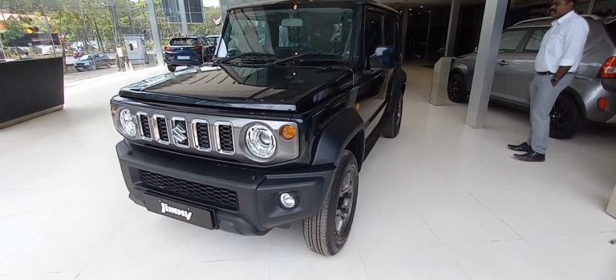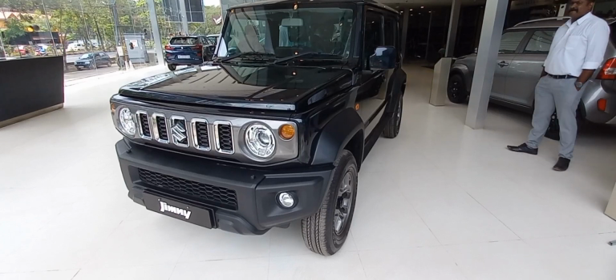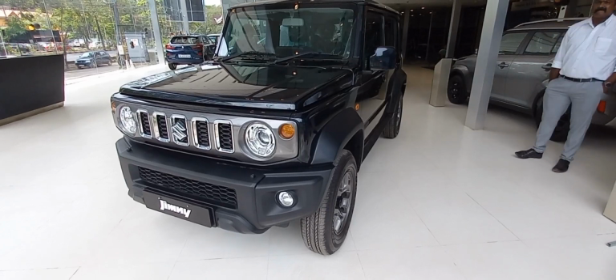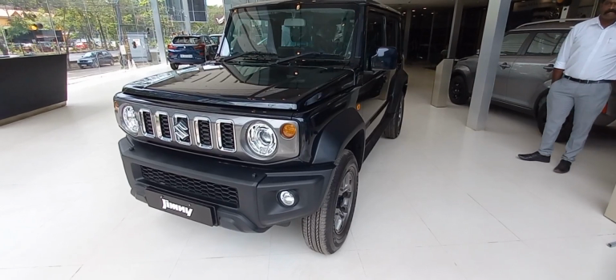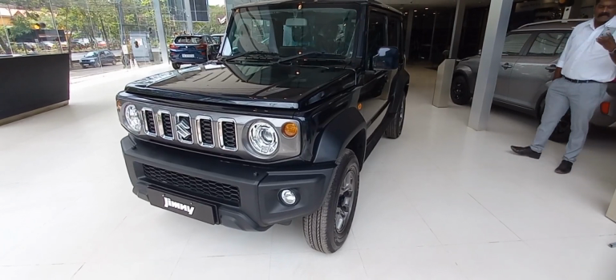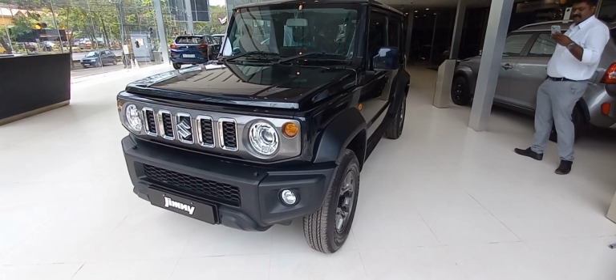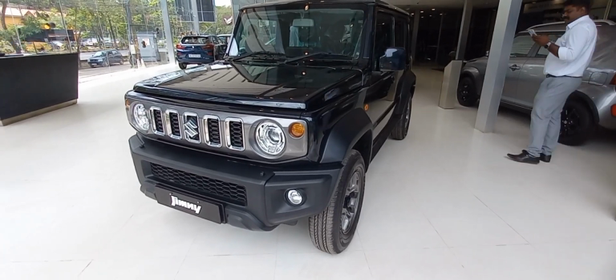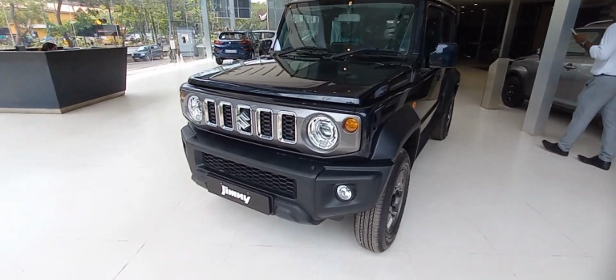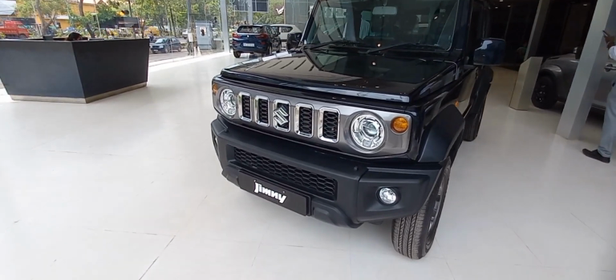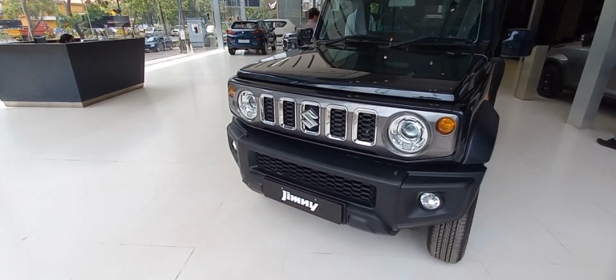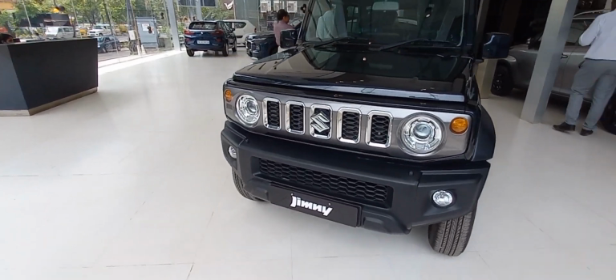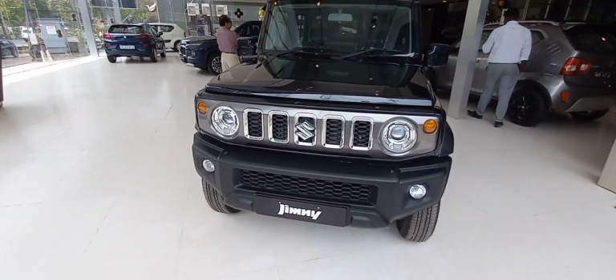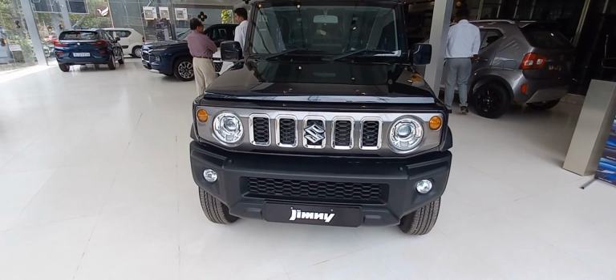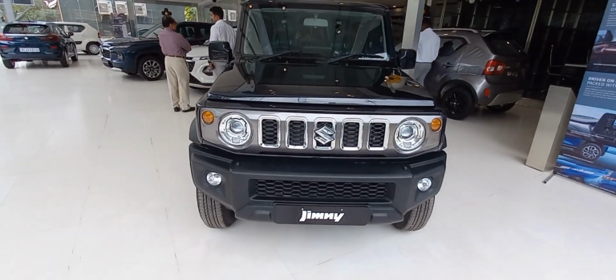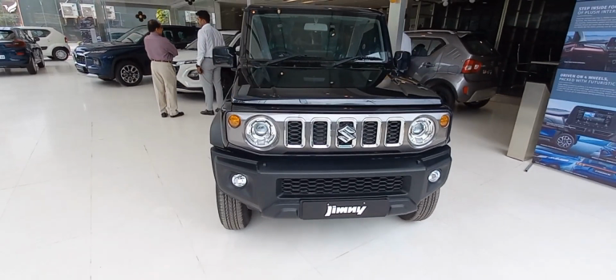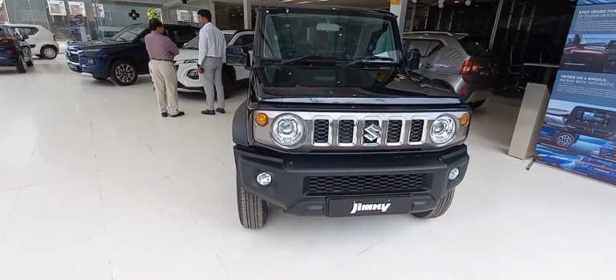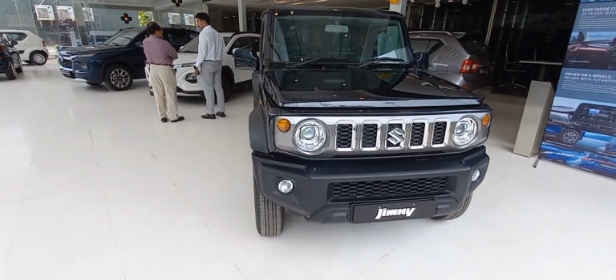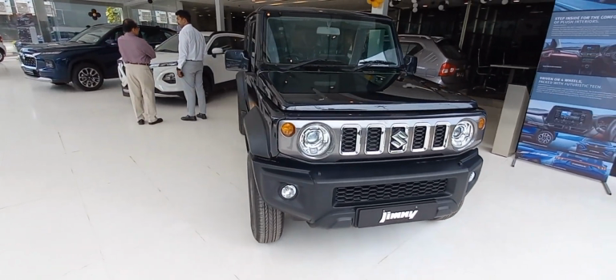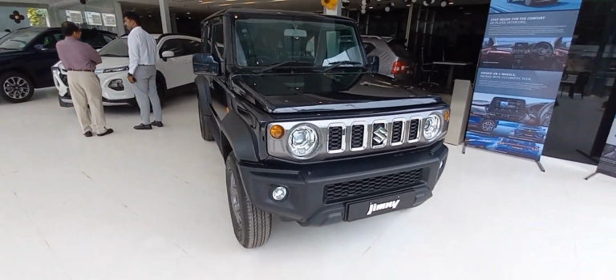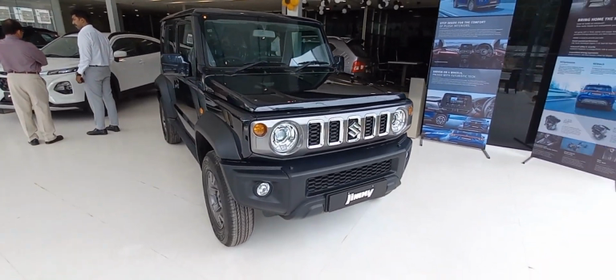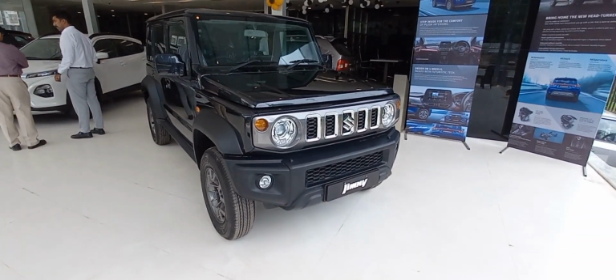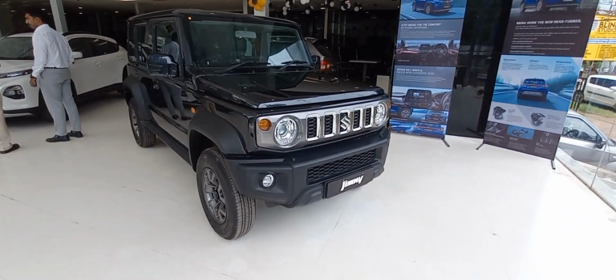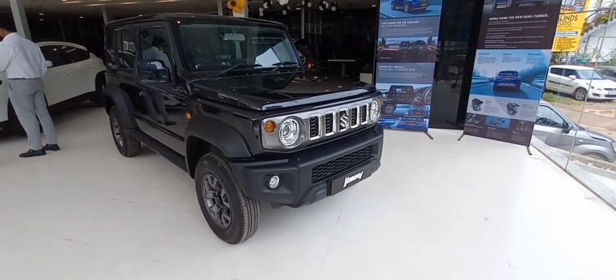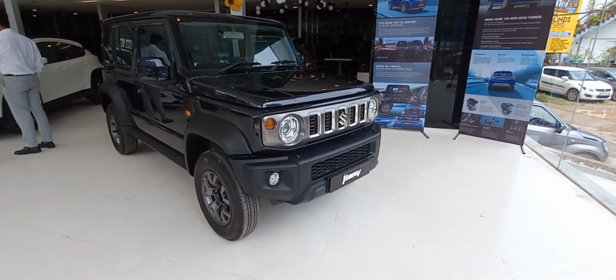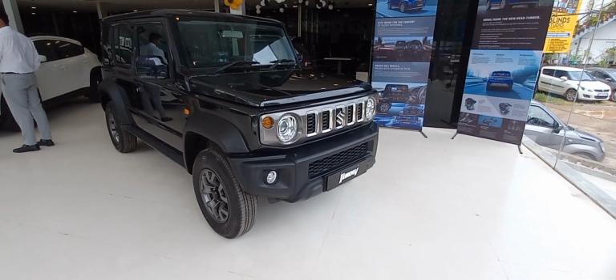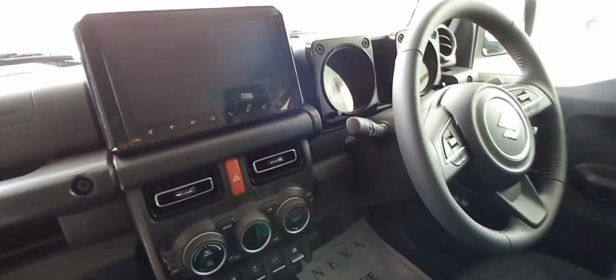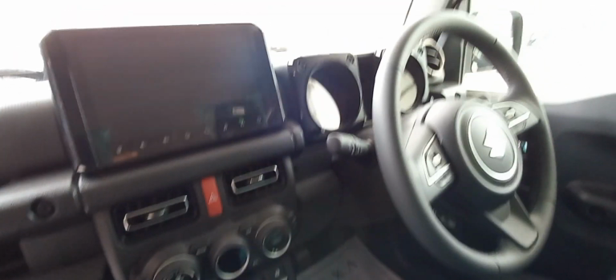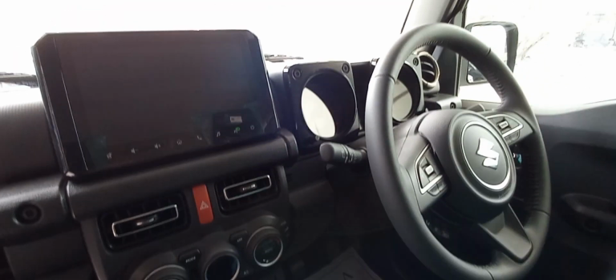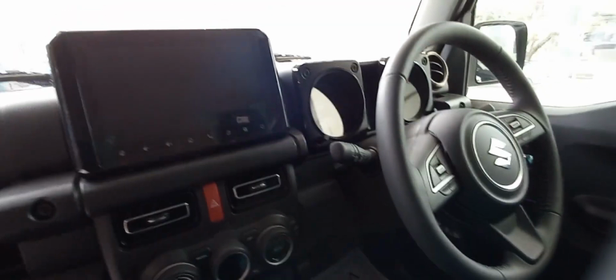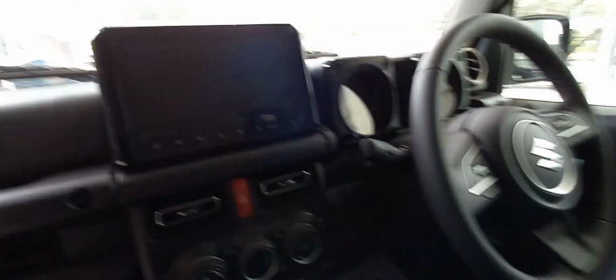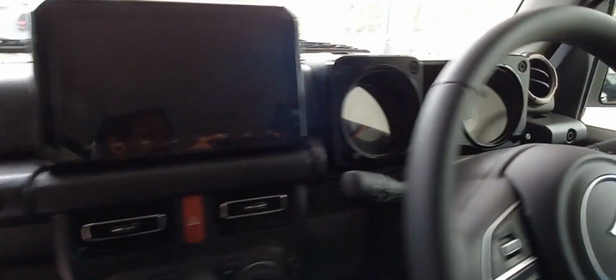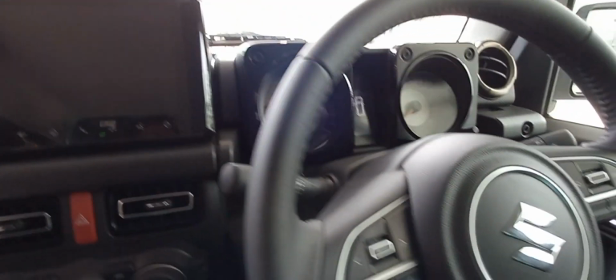I am Dibin GP presenting you the new launch Maruti Jimny. If you have not yet subscribed to my channel please subscribe, and if you like my channel please share. Let me start with Jimny.